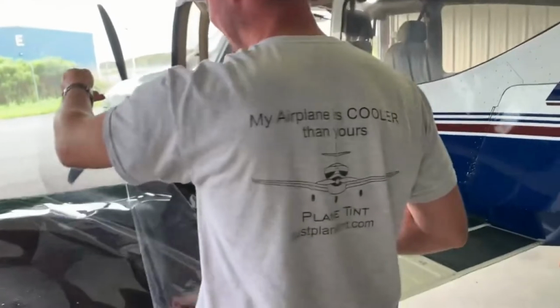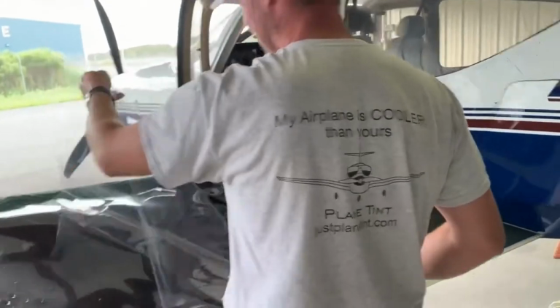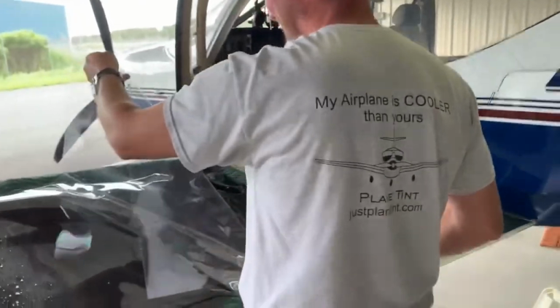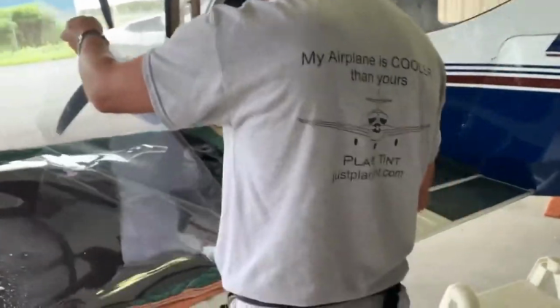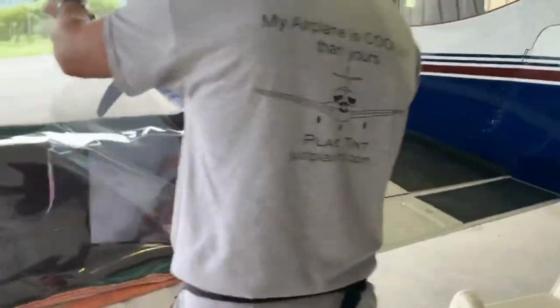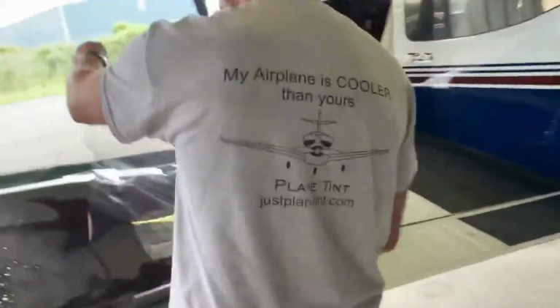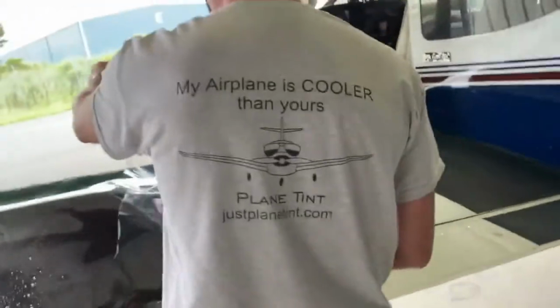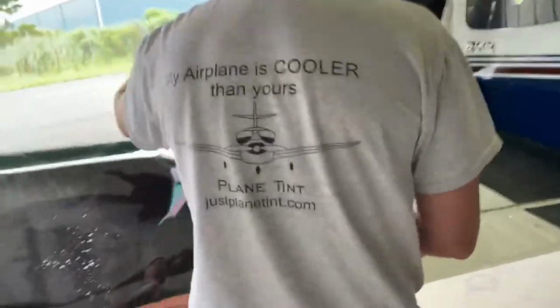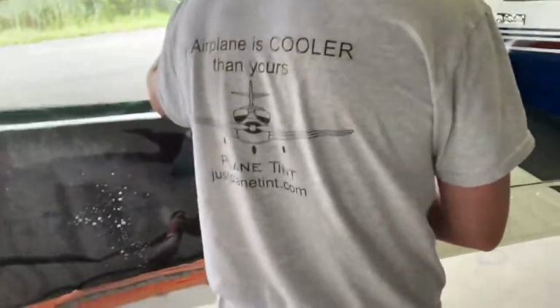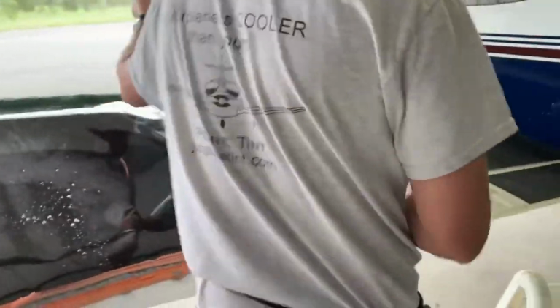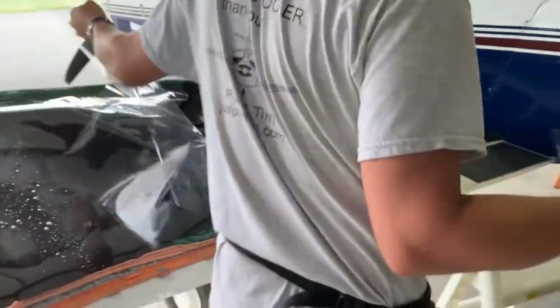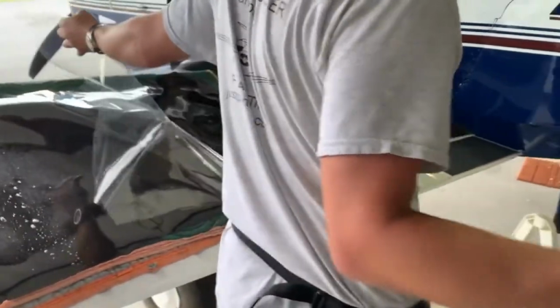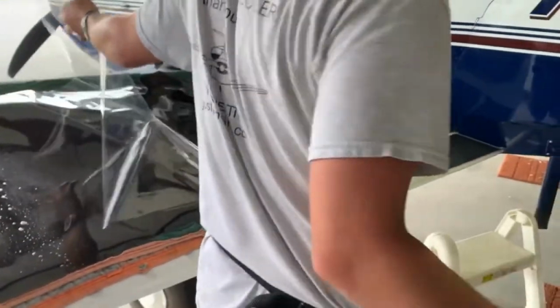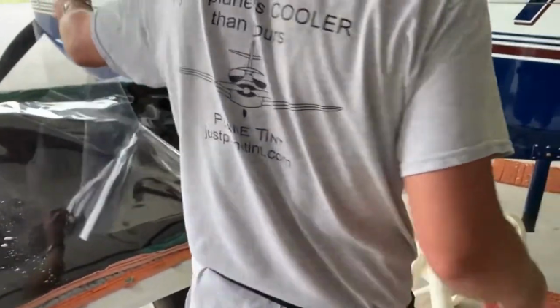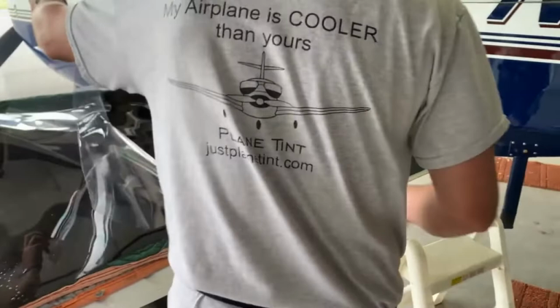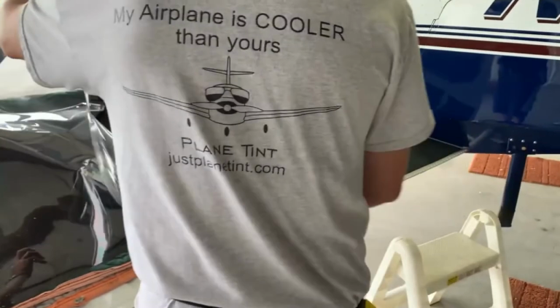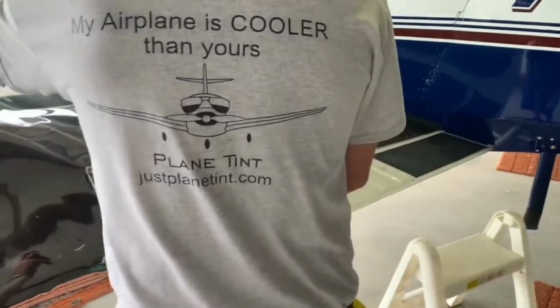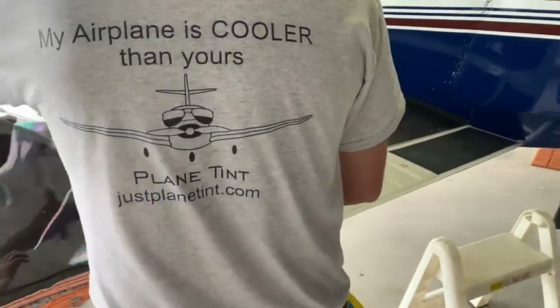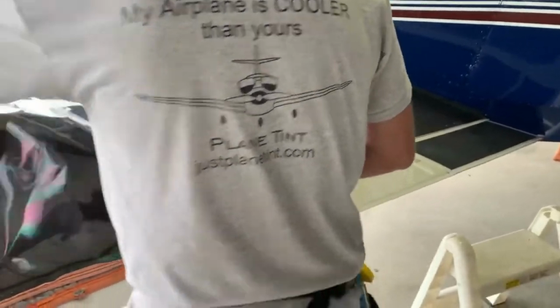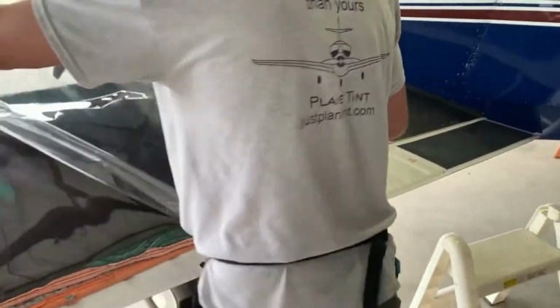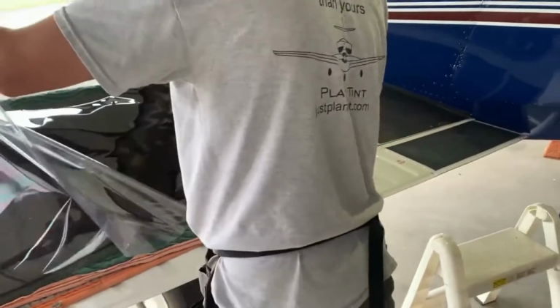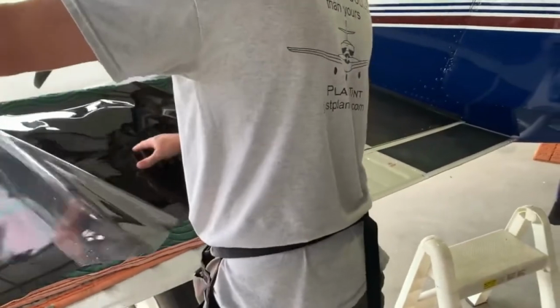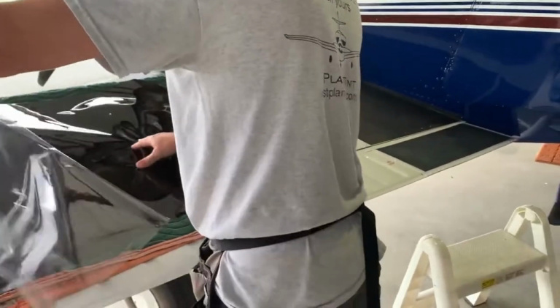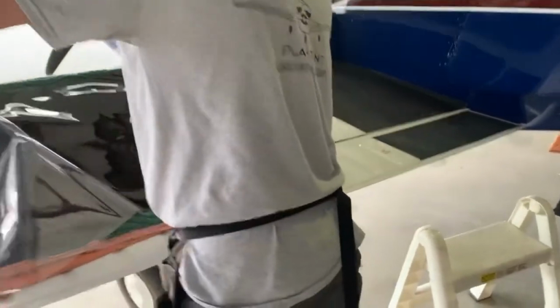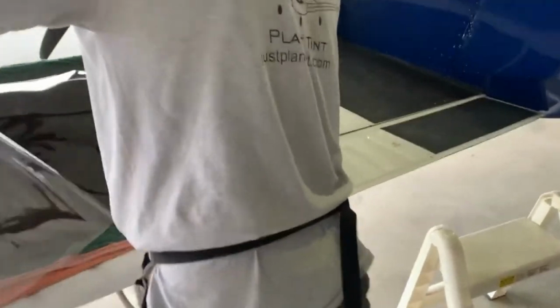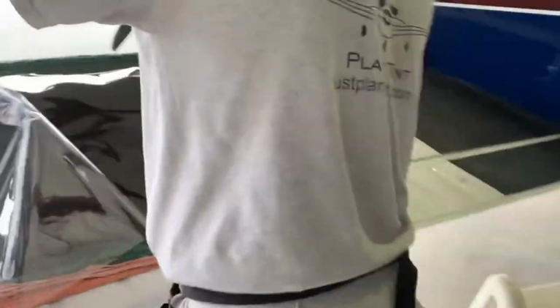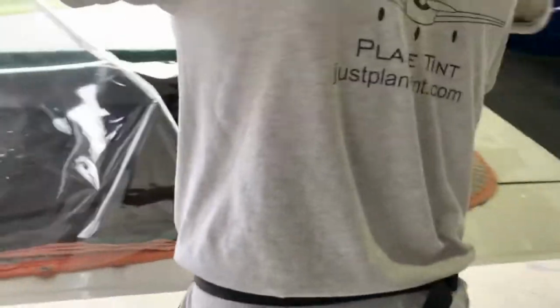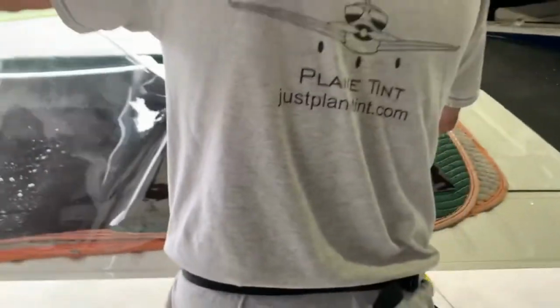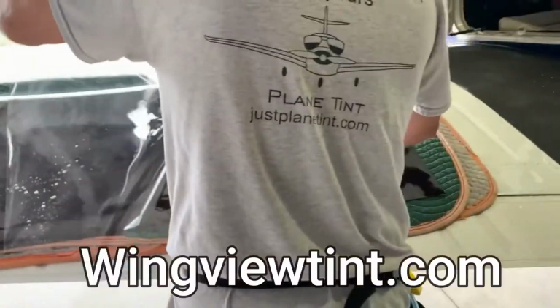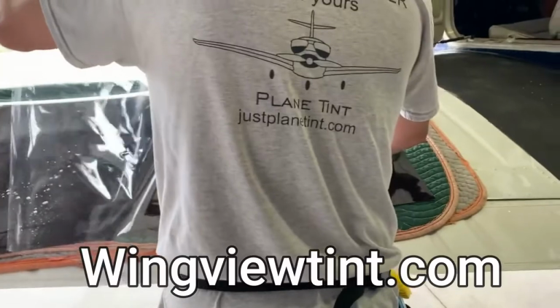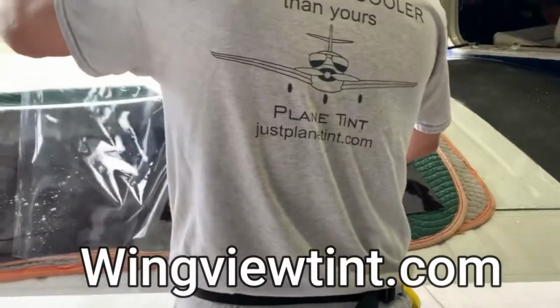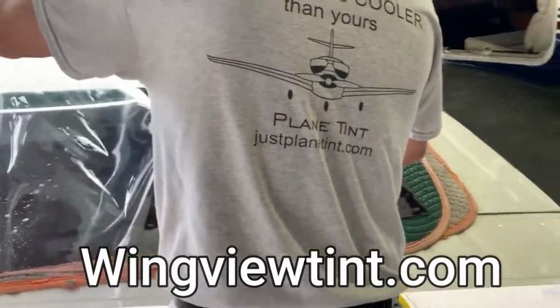Alan's got a sunburn because he's been on a beach. He's been on vacation and he's making me work on his vacation. Plain Tint — or PlainTint.com — that's the website.